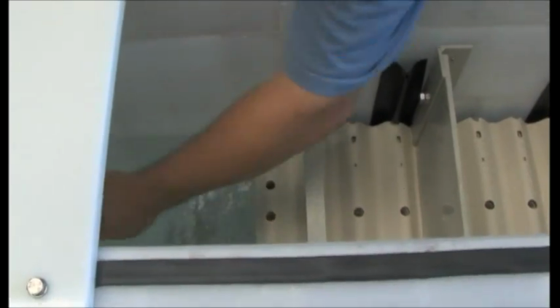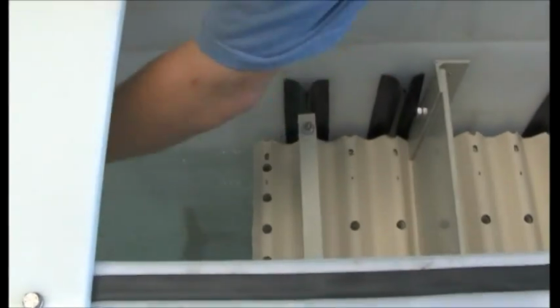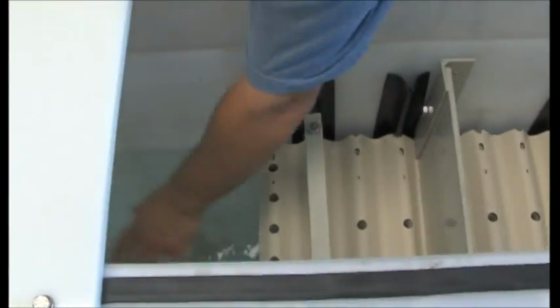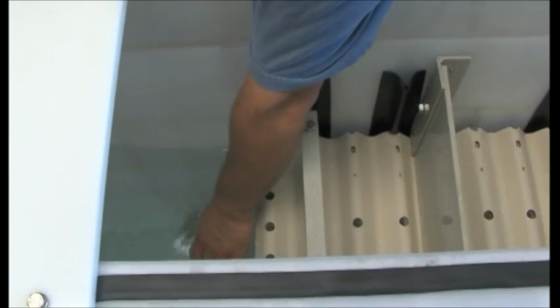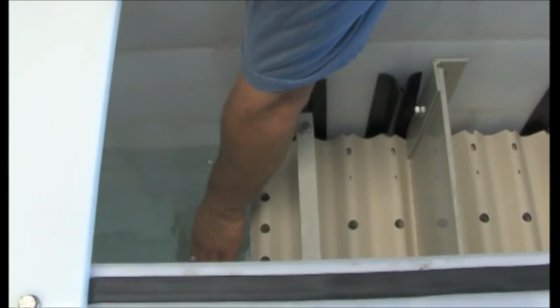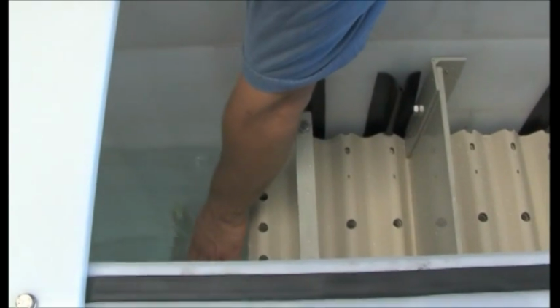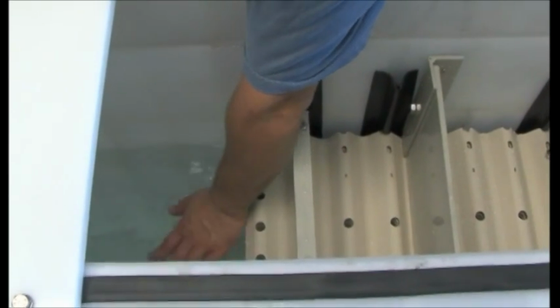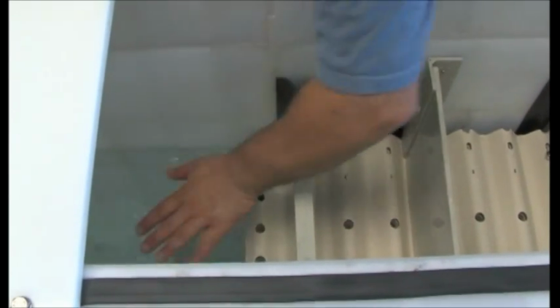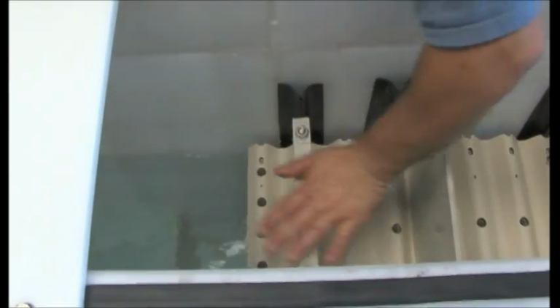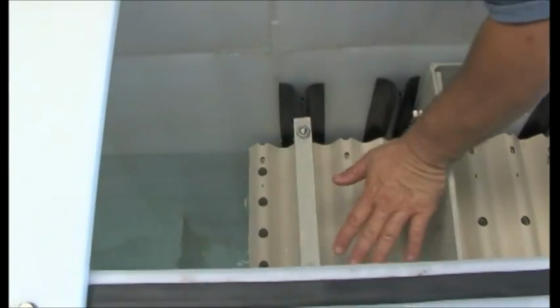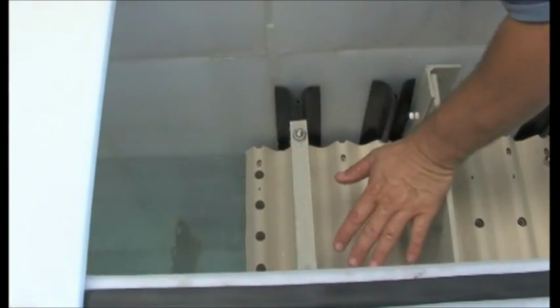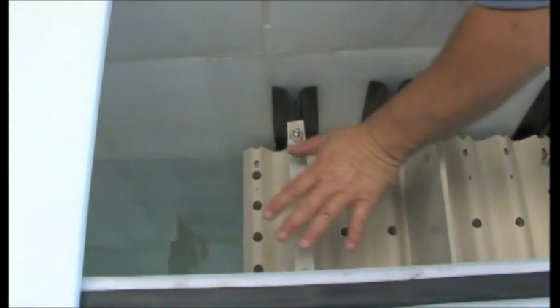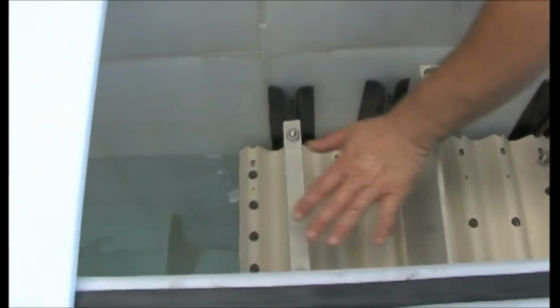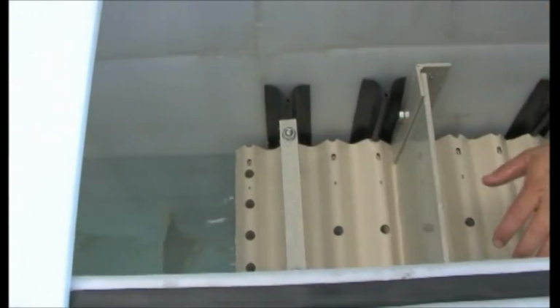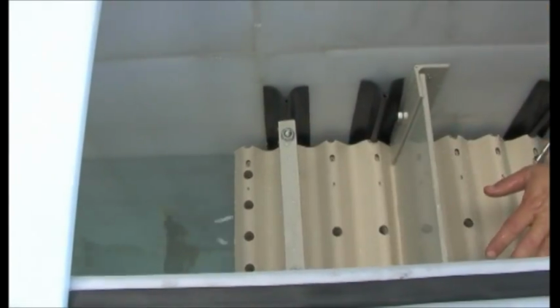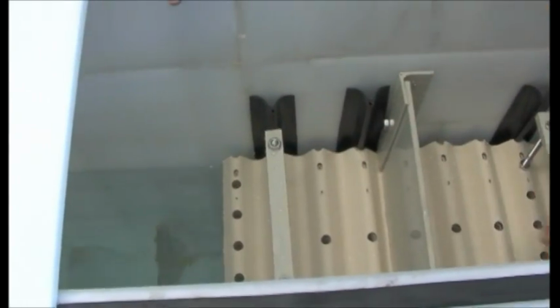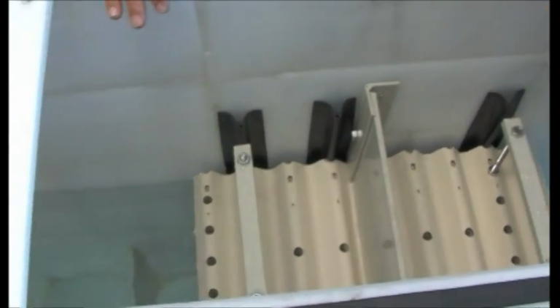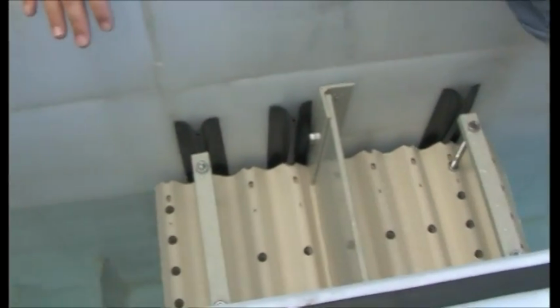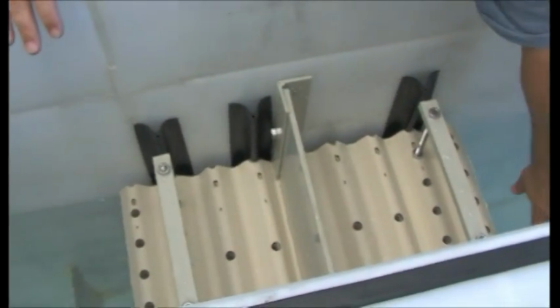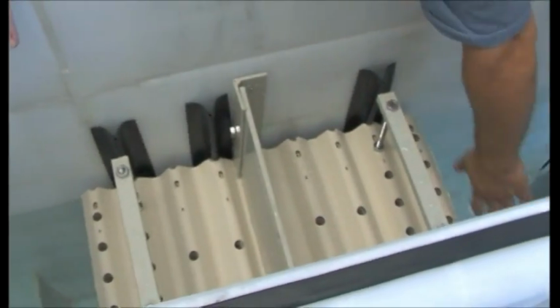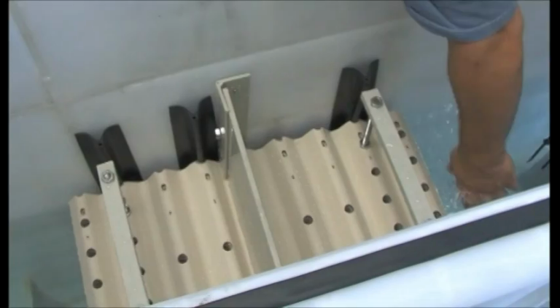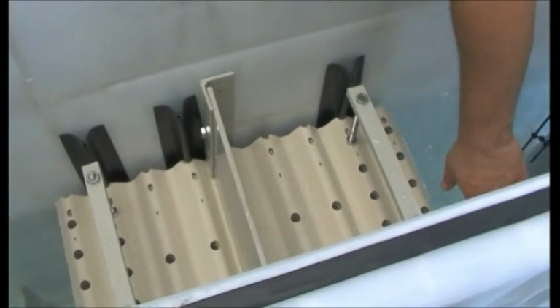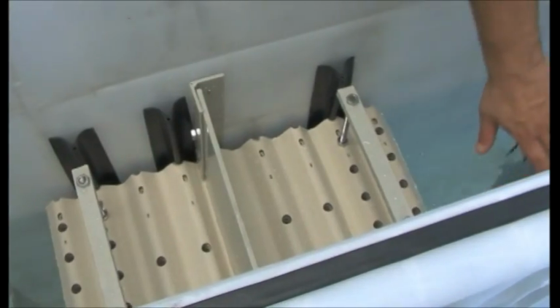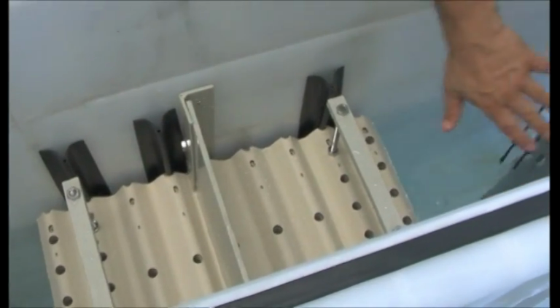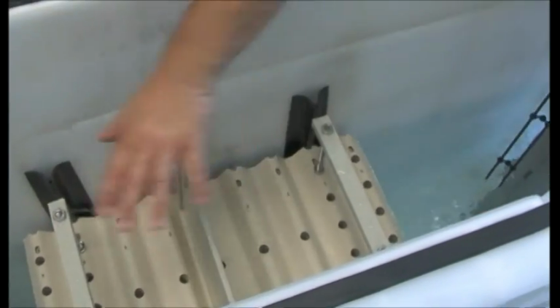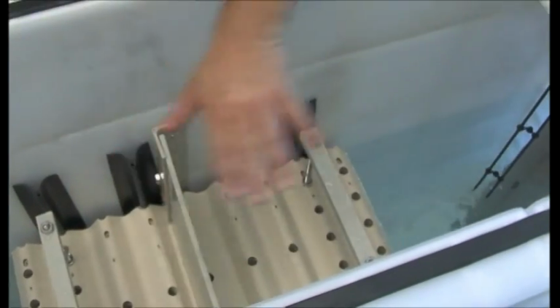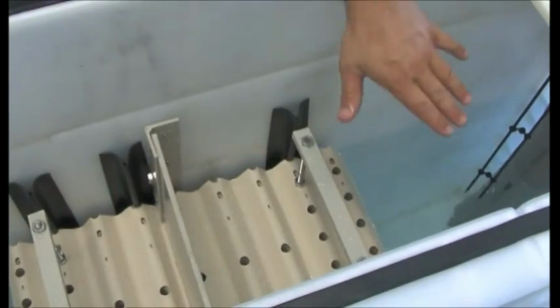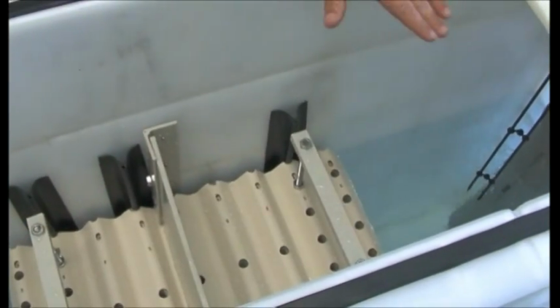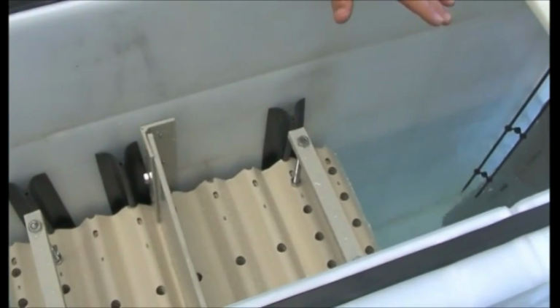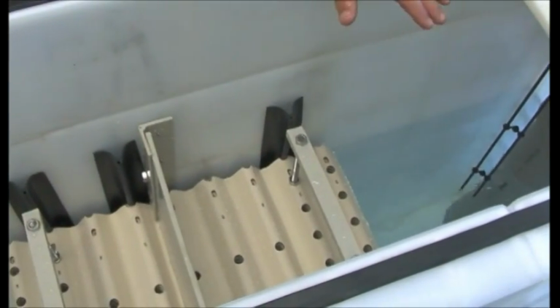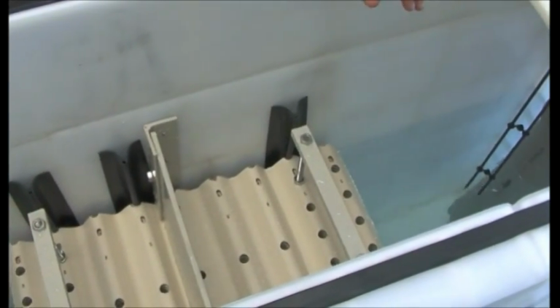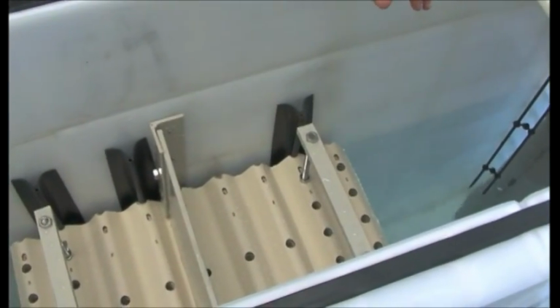This is the inlet side. 90% of the oil will be separated in the first third of the corrugated plate pack. Smaller oil droplets will be separated in the rest of the corrugated plate pack.